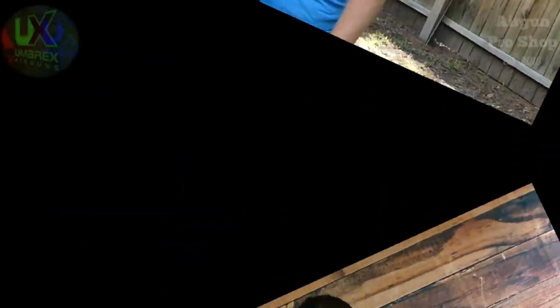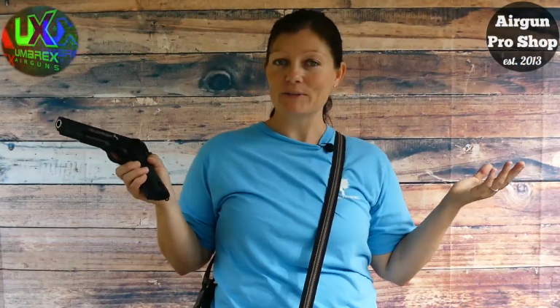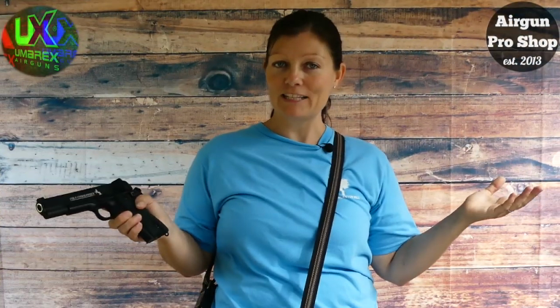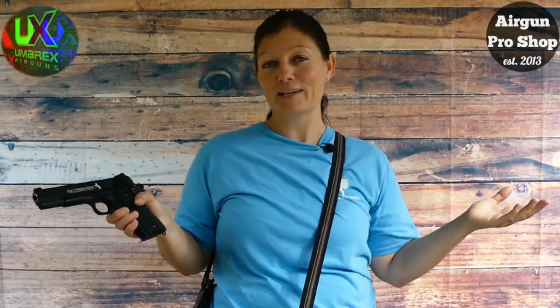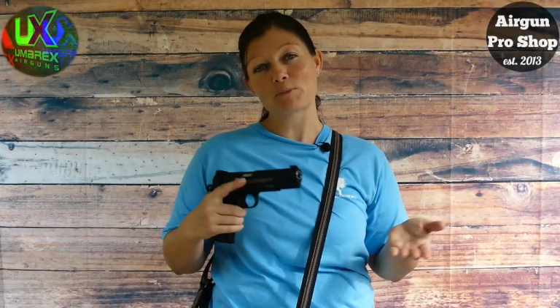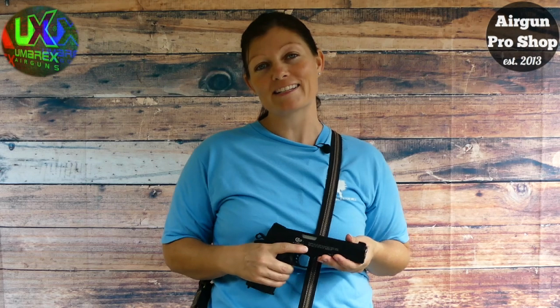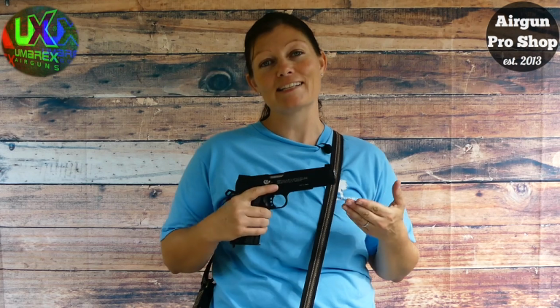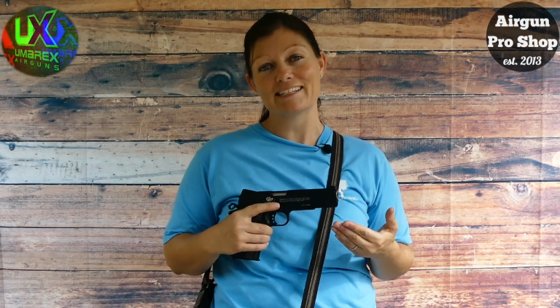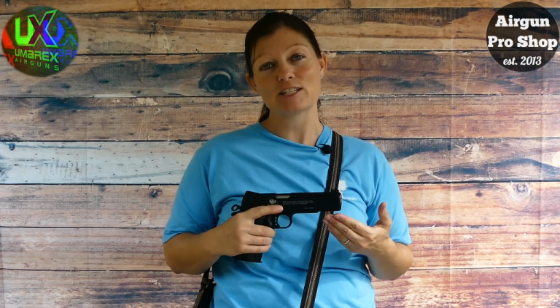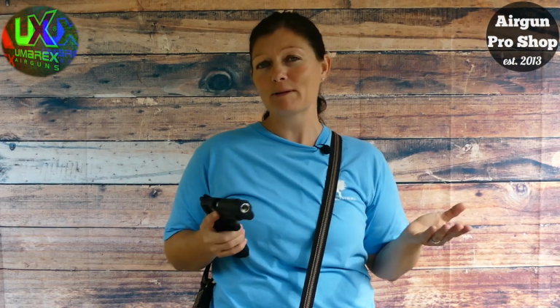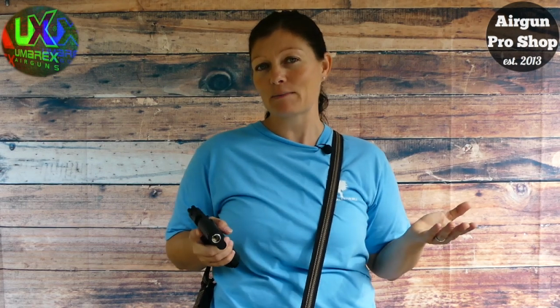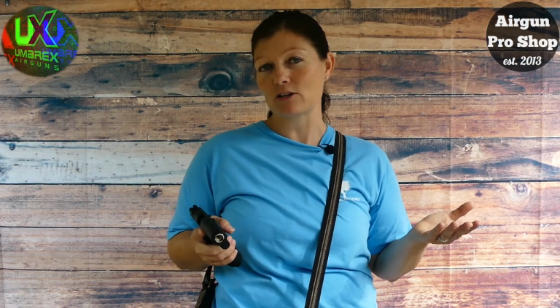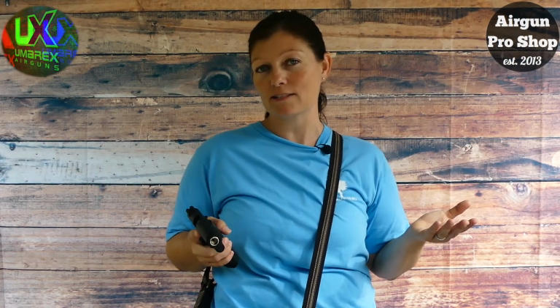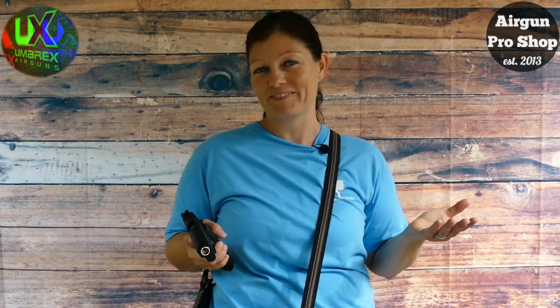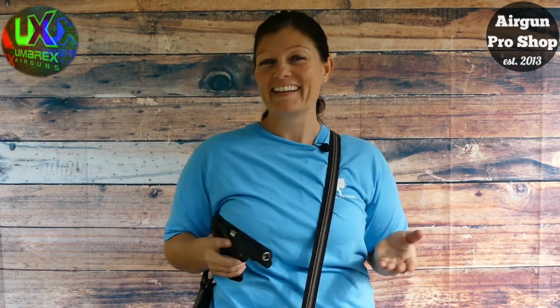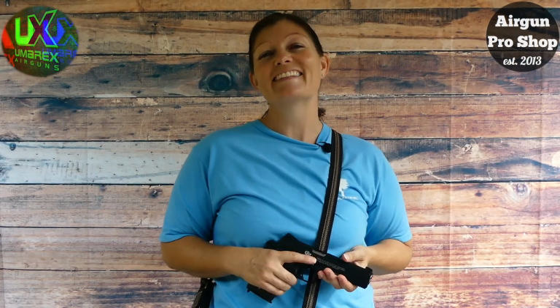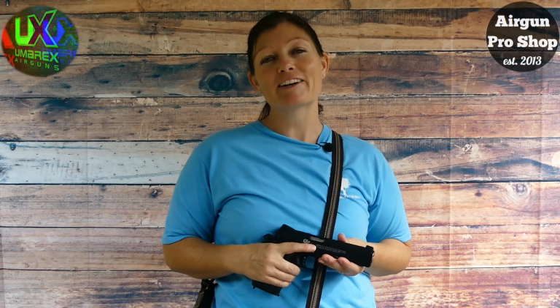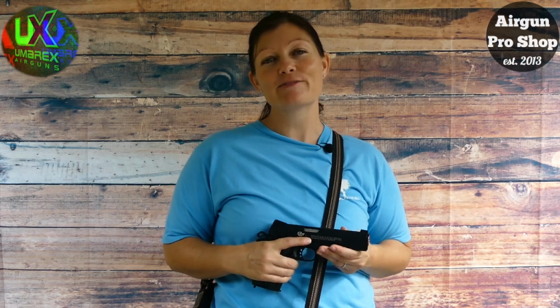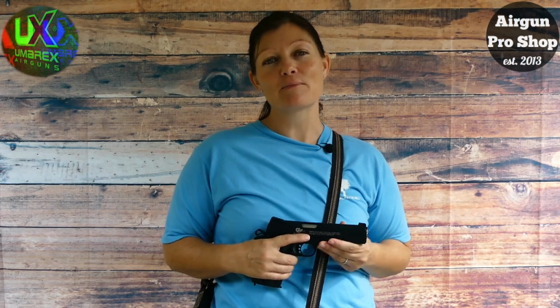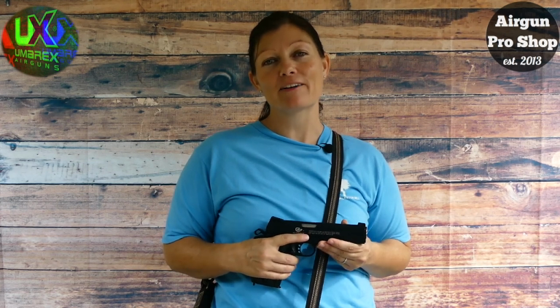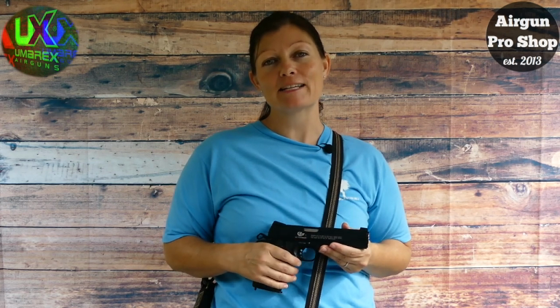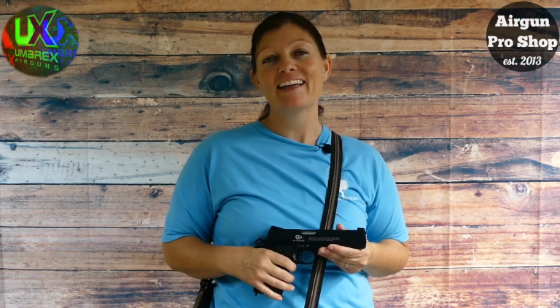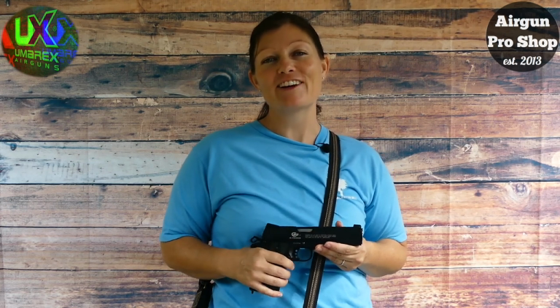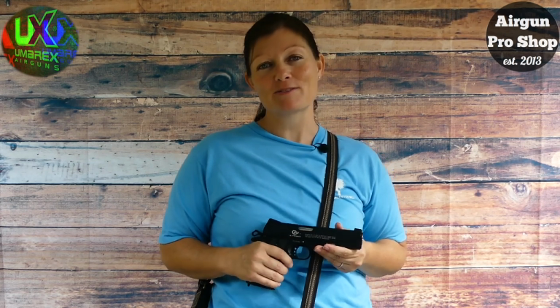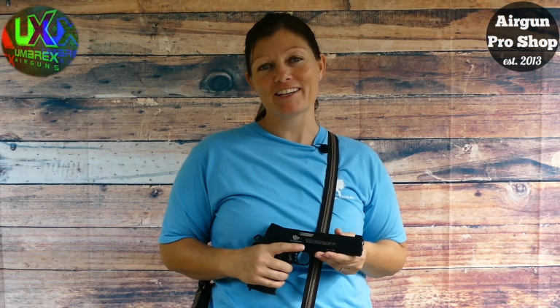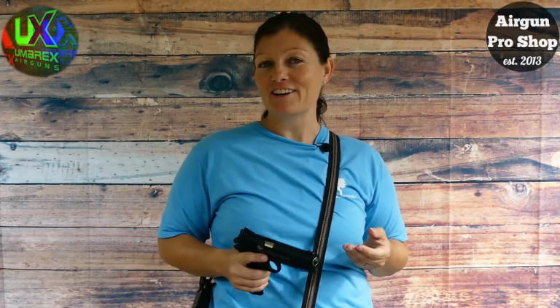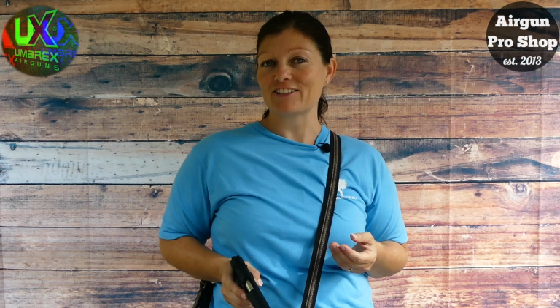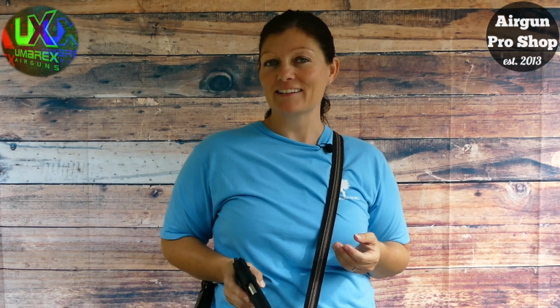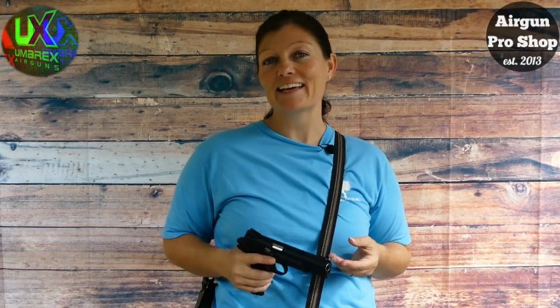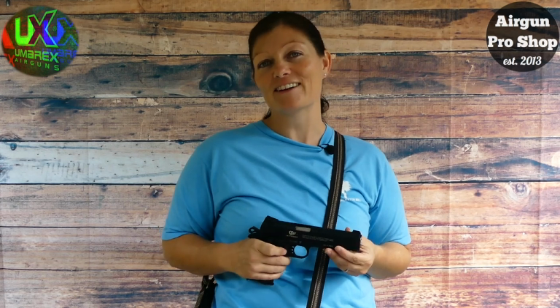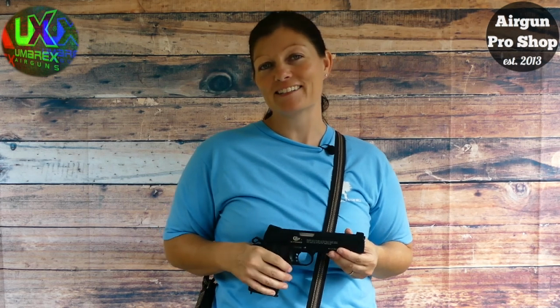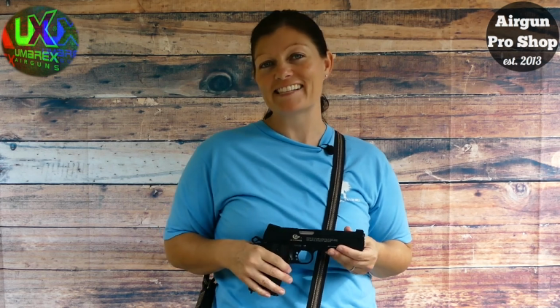I will definitely be doing more practicing because it is much needed. Maybe next time I'll have a bigger target. I'm Airgun Angie with Airgun Web and Airgun Web TV. Thank you all so much for watching. Y'all don't just have a good day — have an awesome one. See ya!